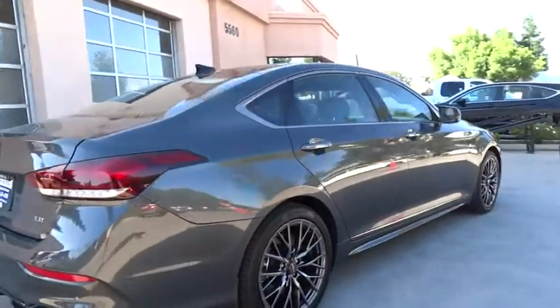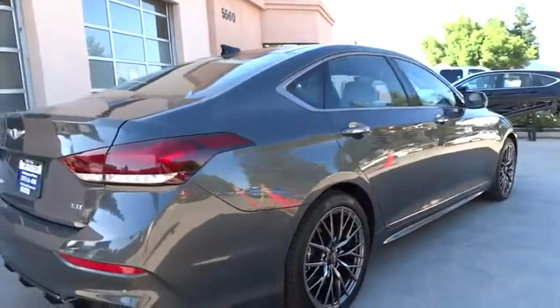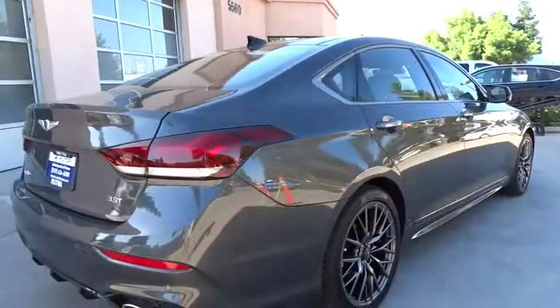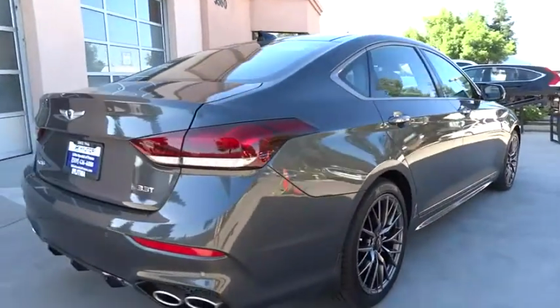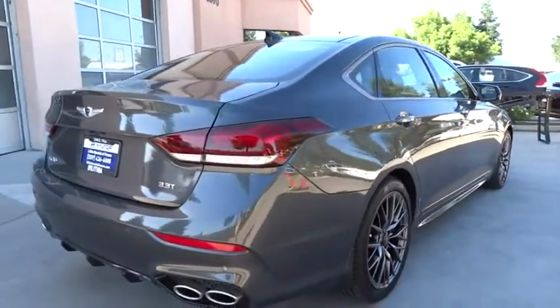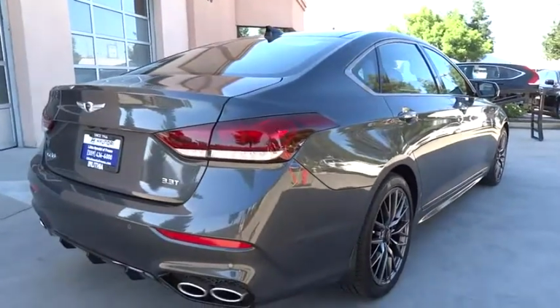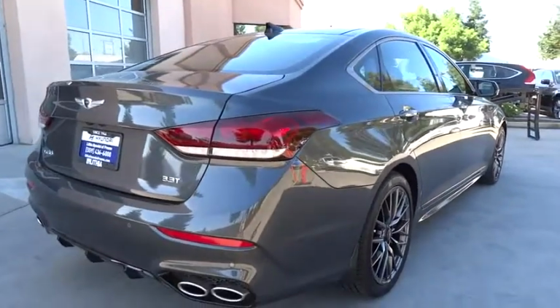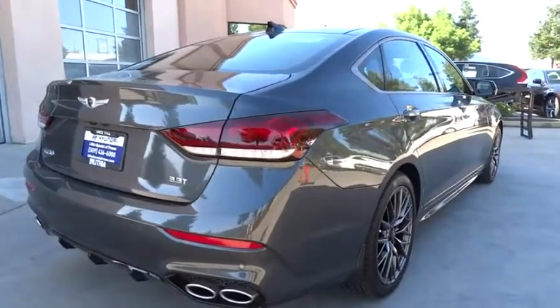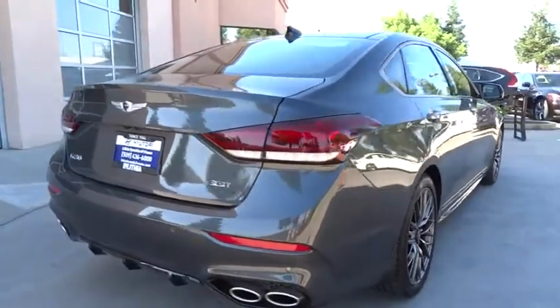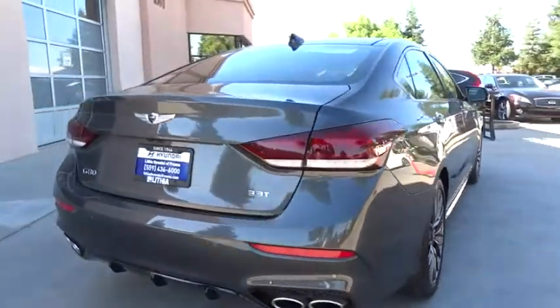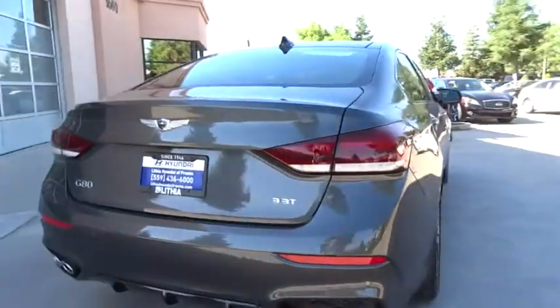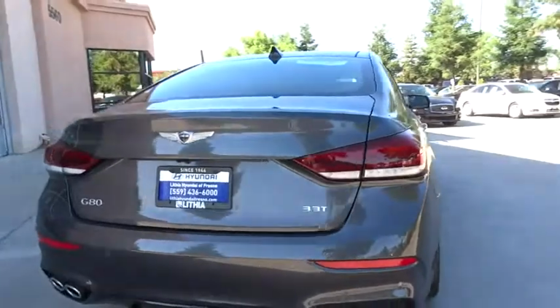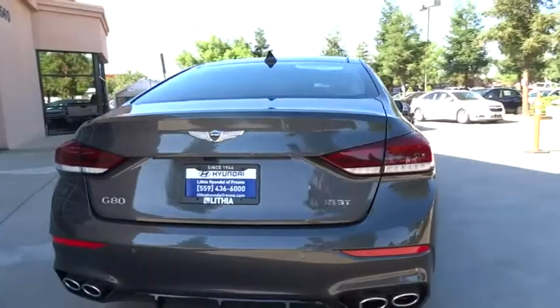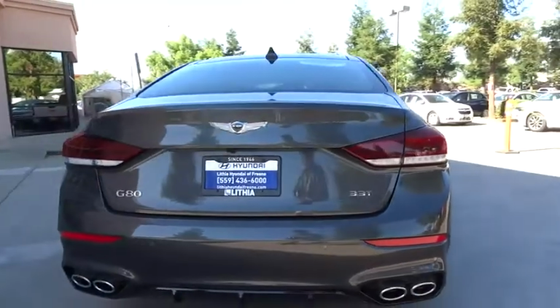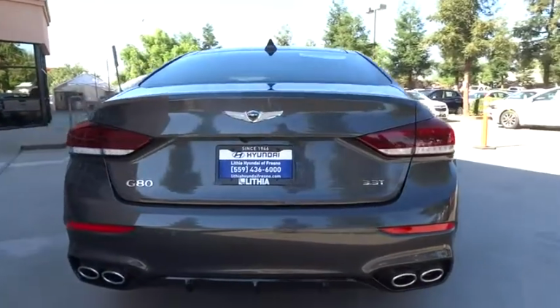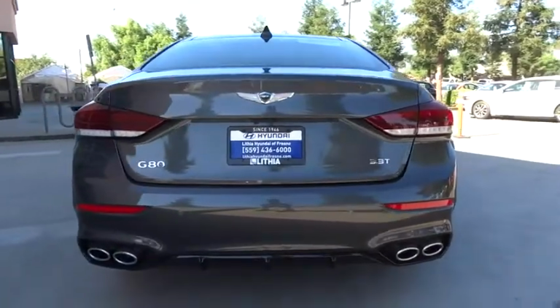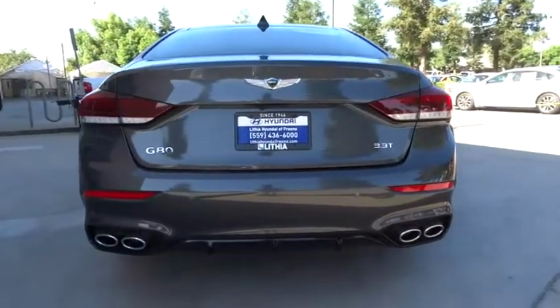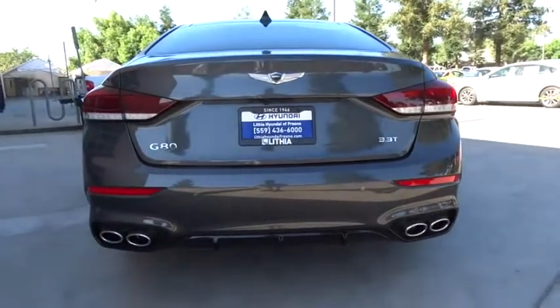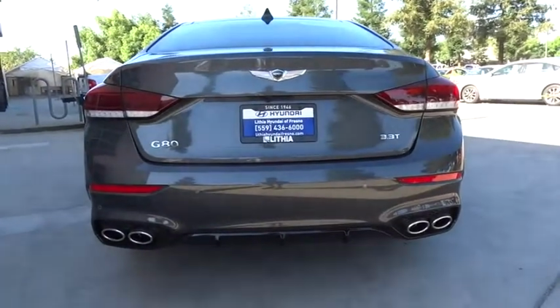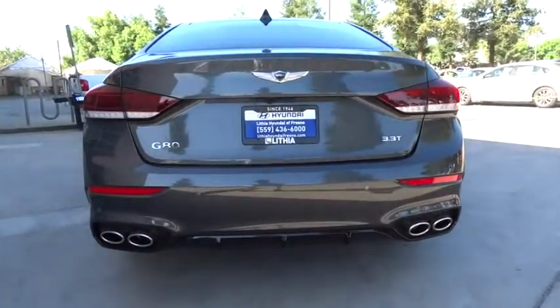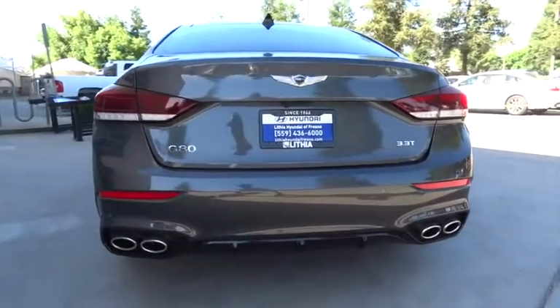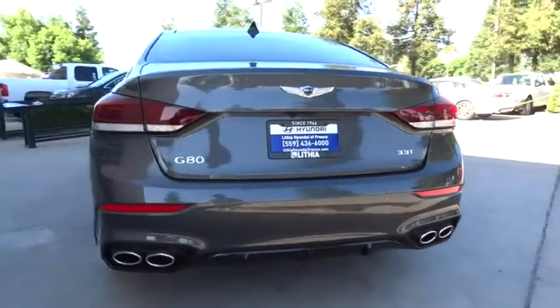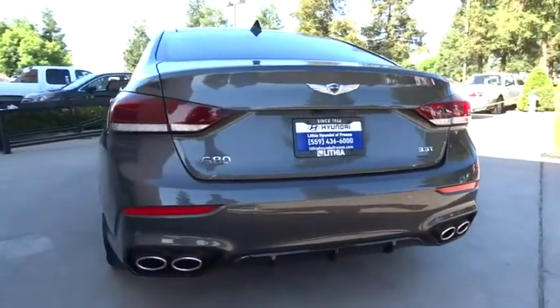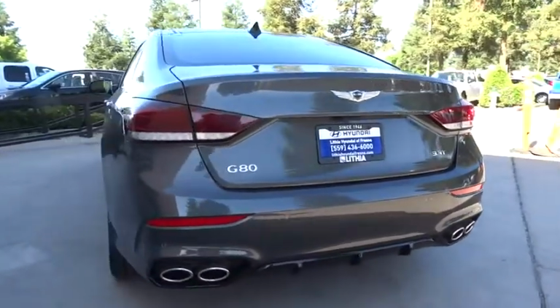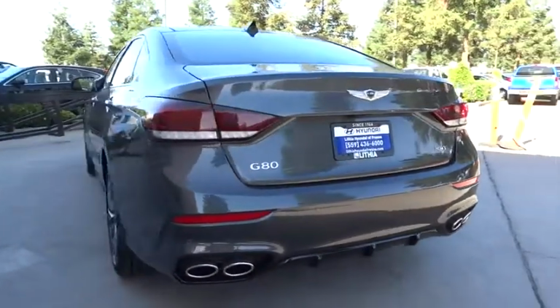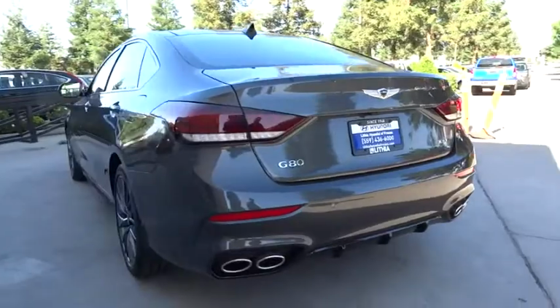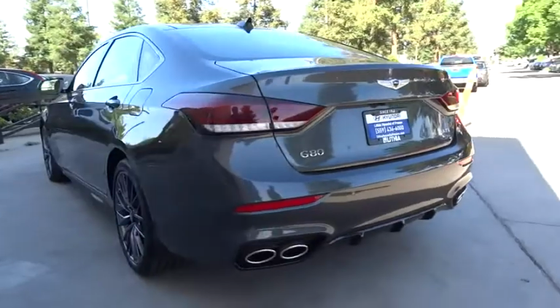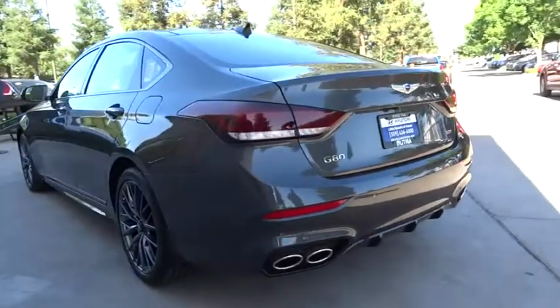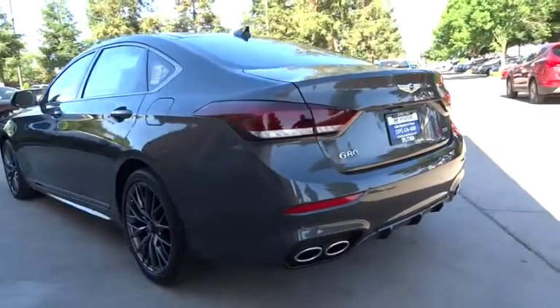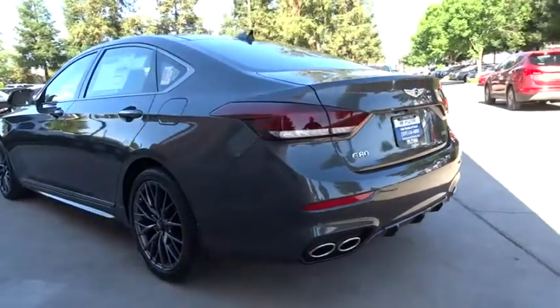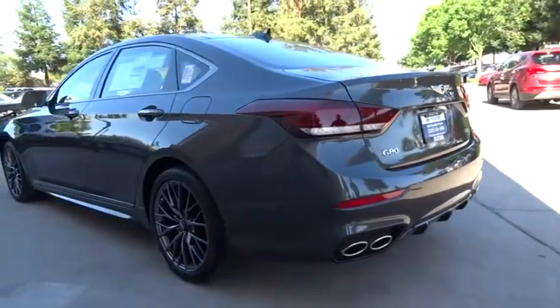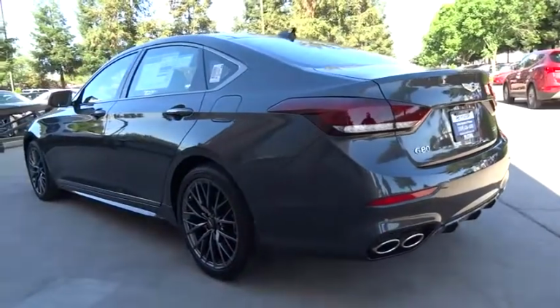Remote engine start, power passenger seat, navigation system, keyless entry, backup camera, leather-wrapped steering wheel, adjustable steering wheel, driver lumbar, power steering, cruise control.